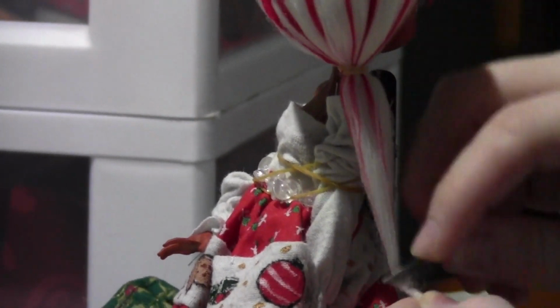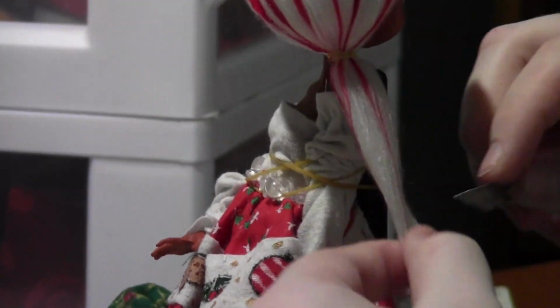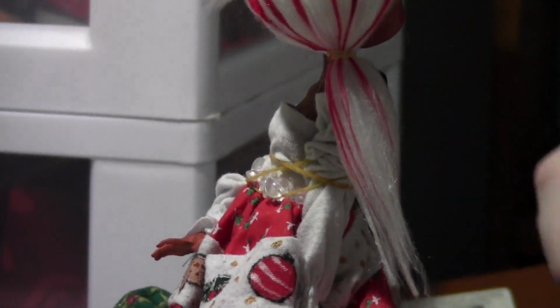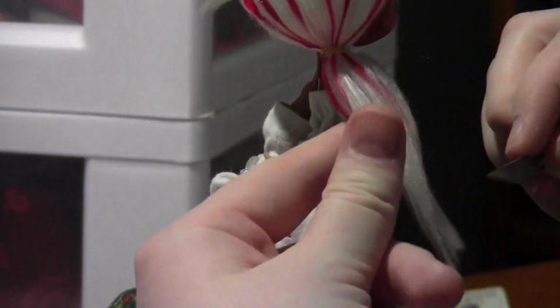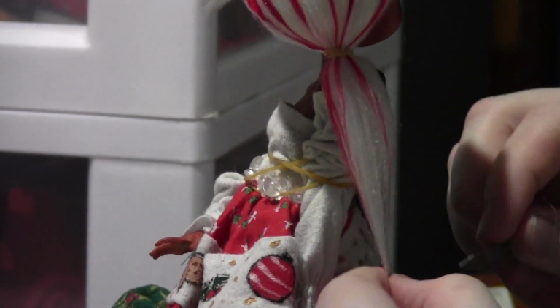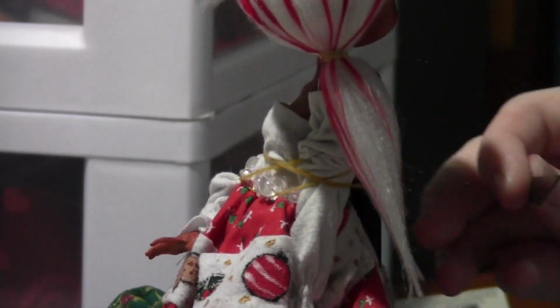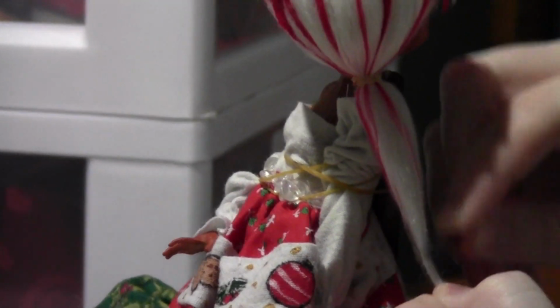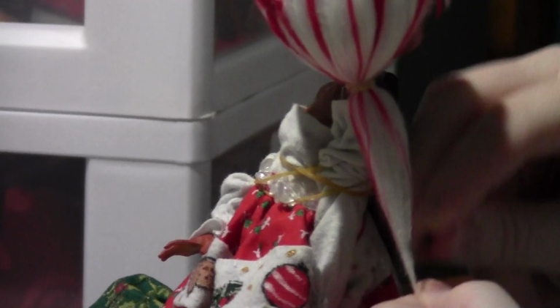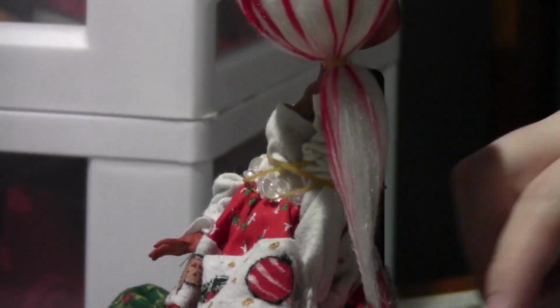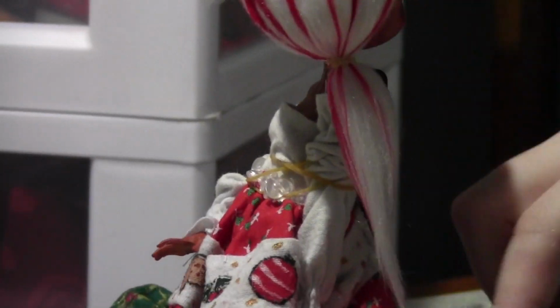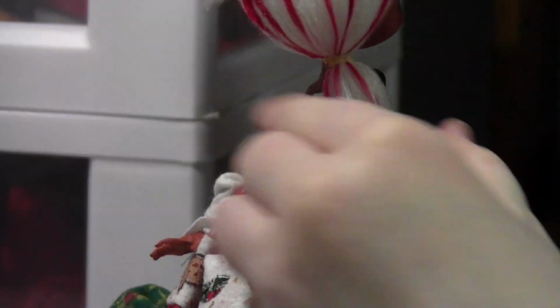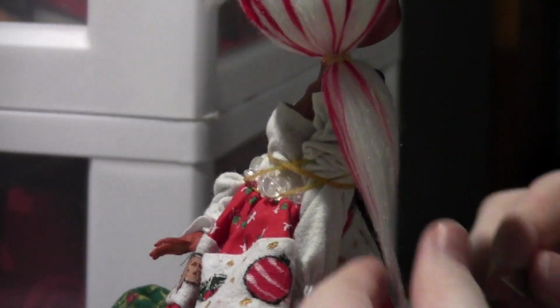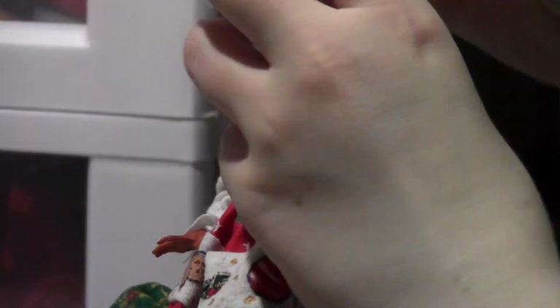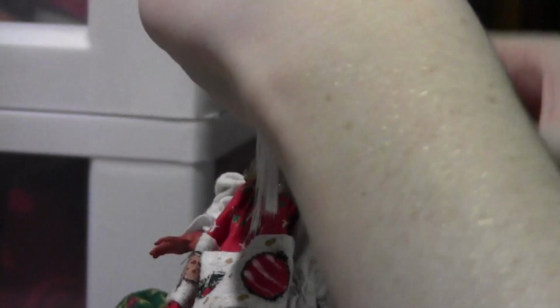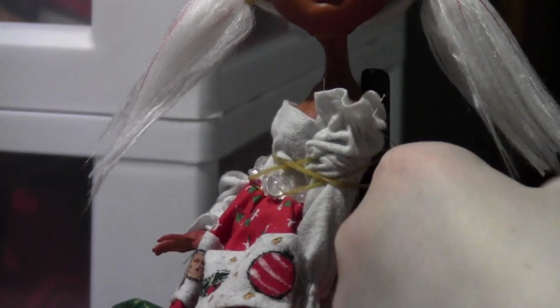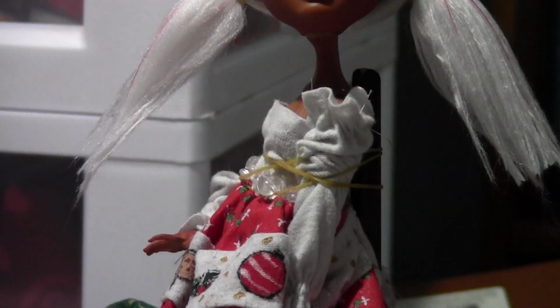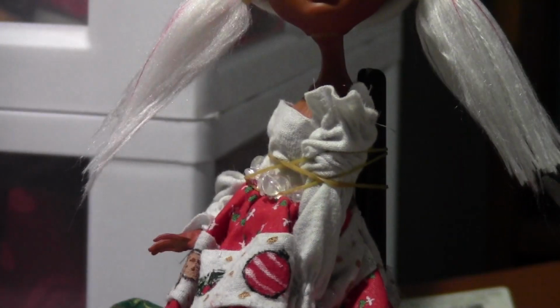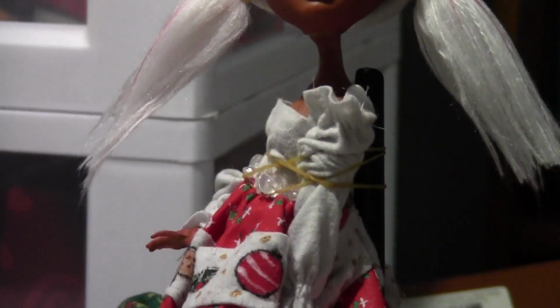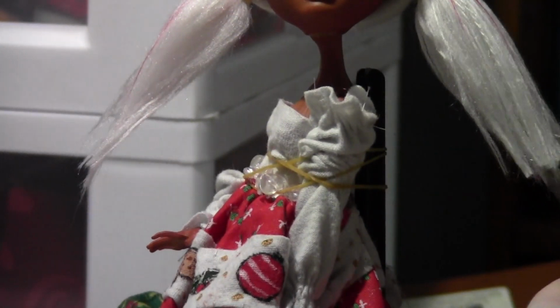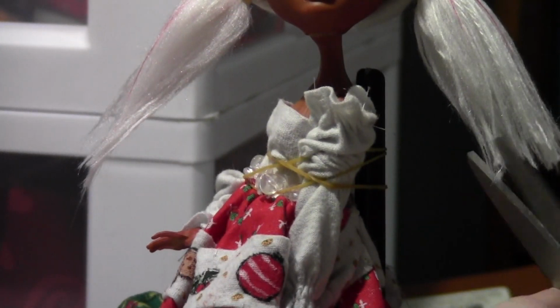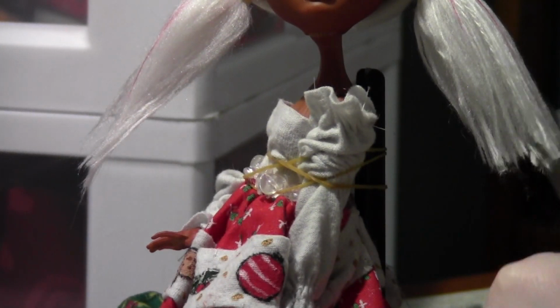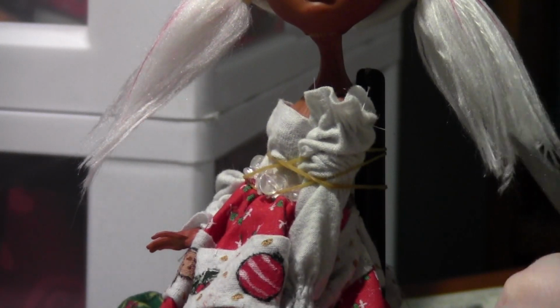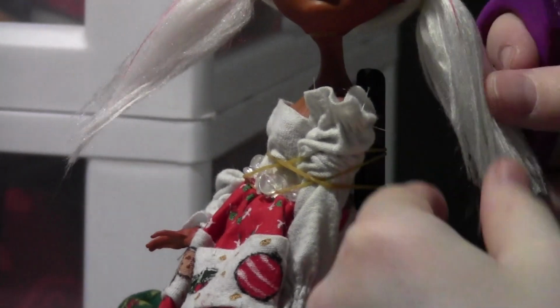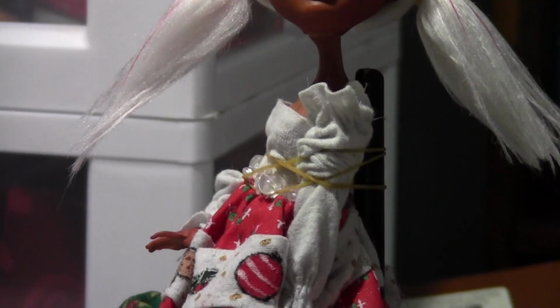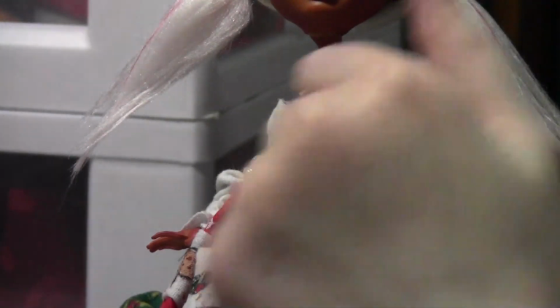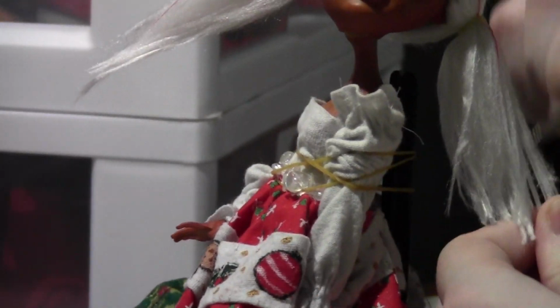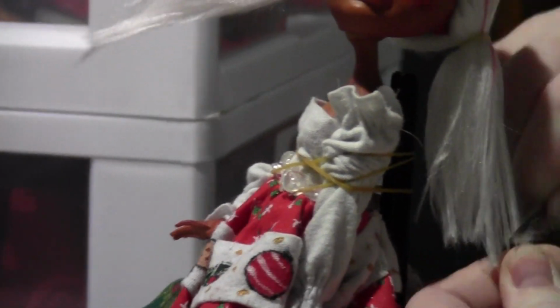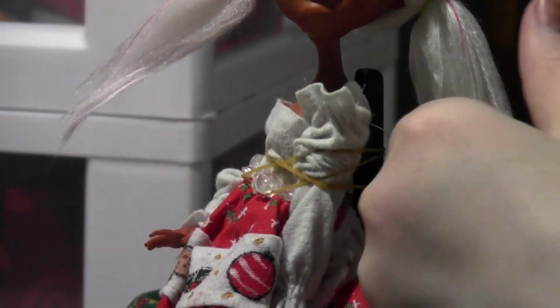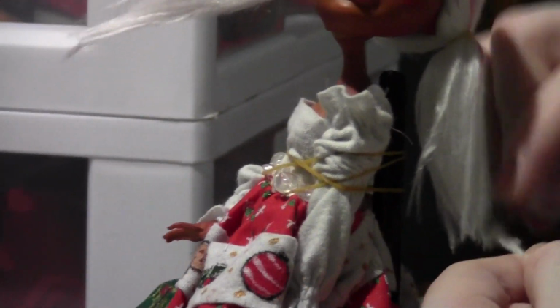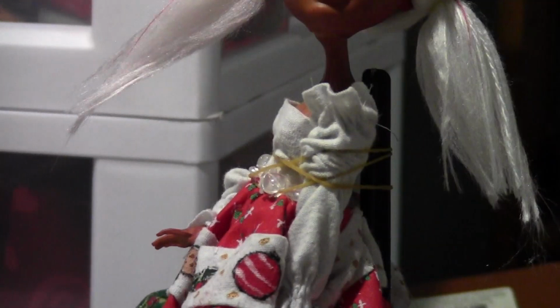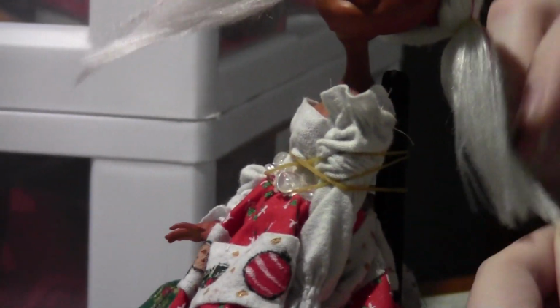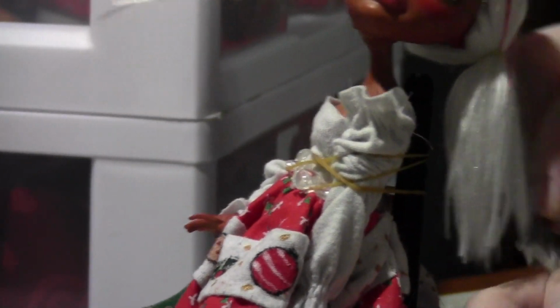I was able to fix it later but it still was a pain. I then razor the ends of her hair to have thinner ends for a more natural look. And yes, she is tied to a doll stand — that's the only way I can get her to stand up.